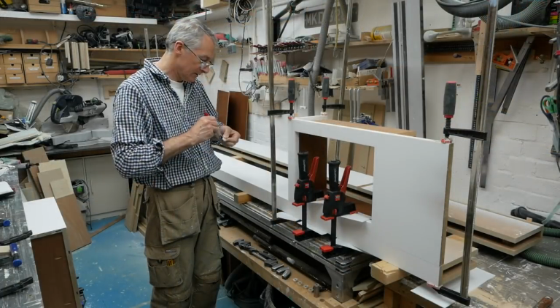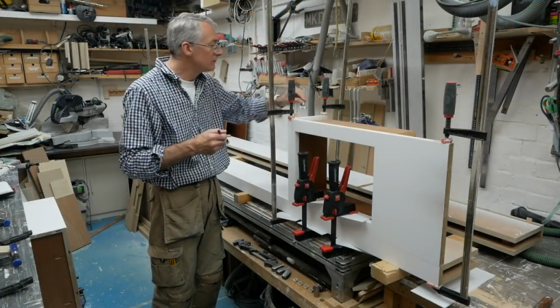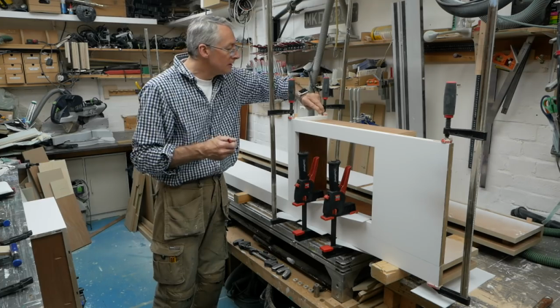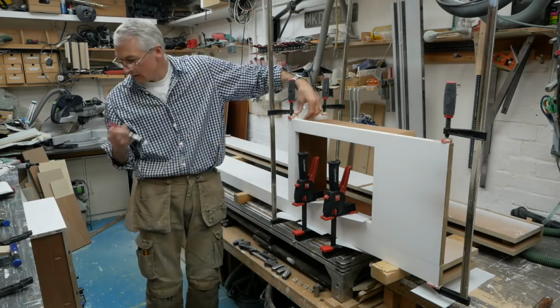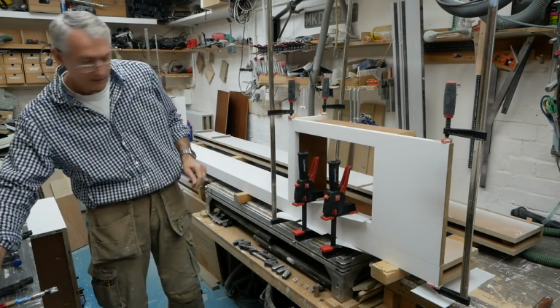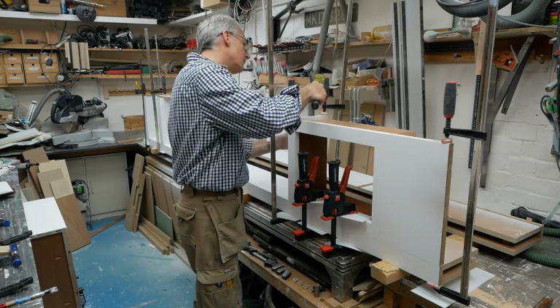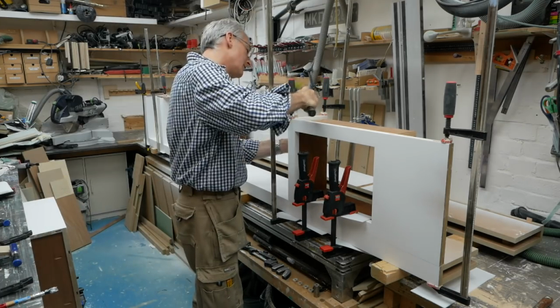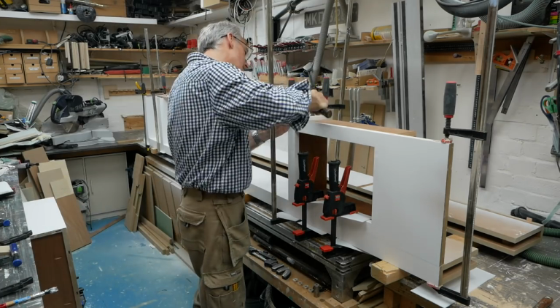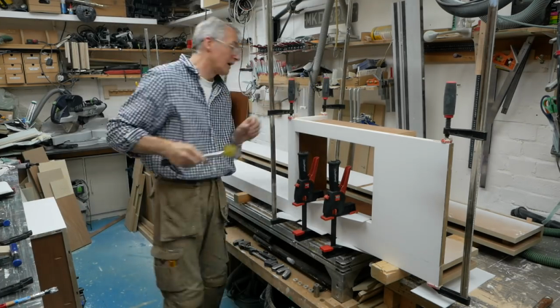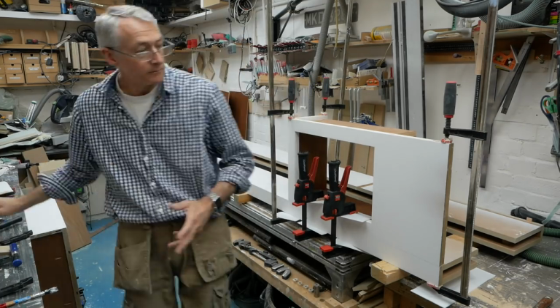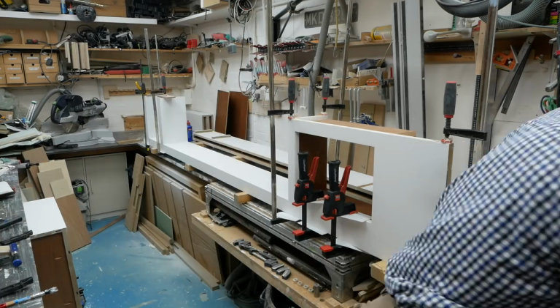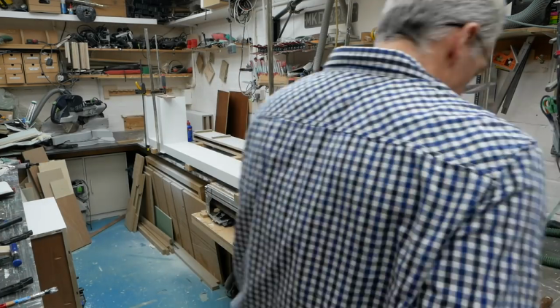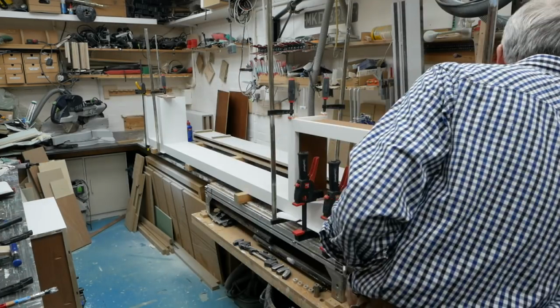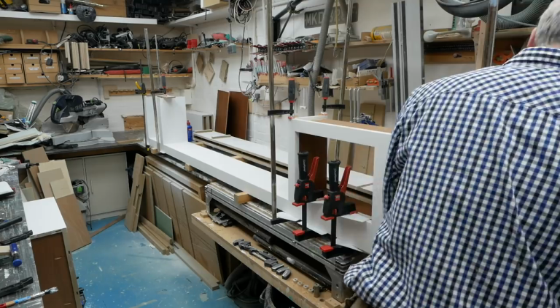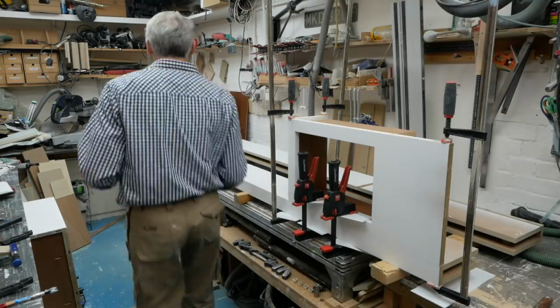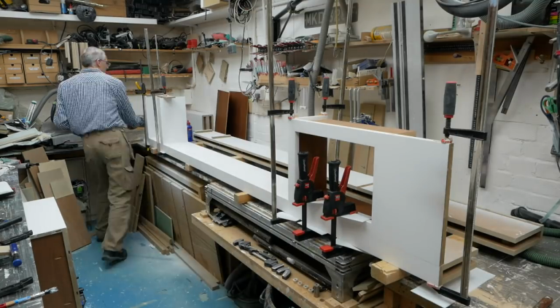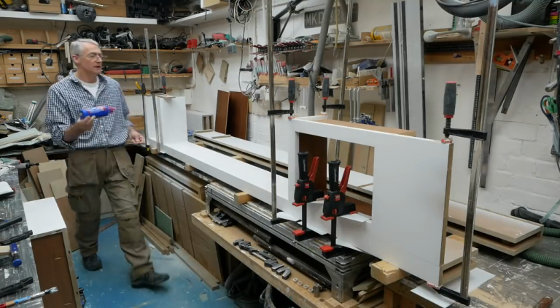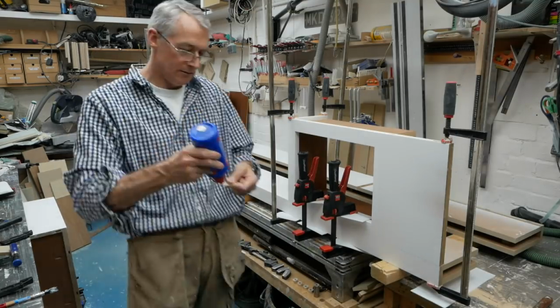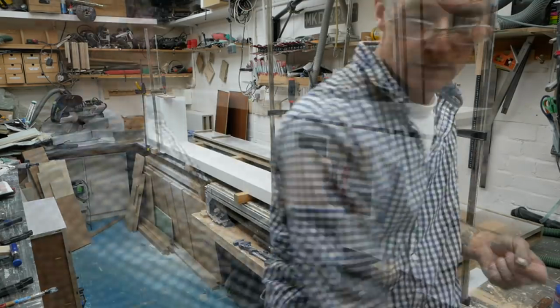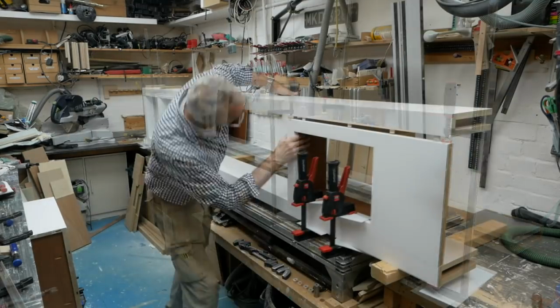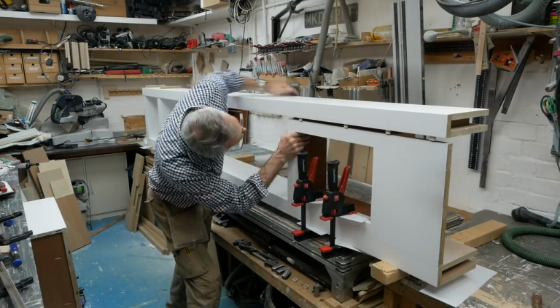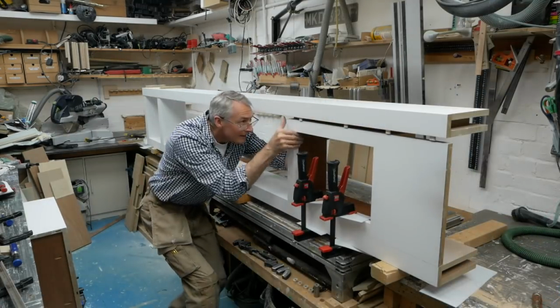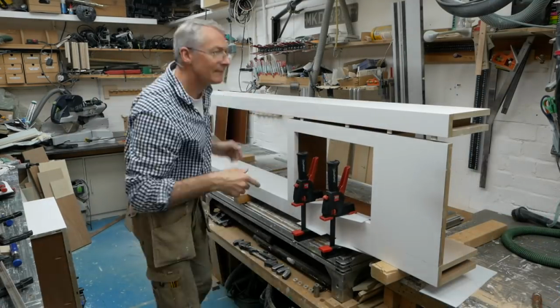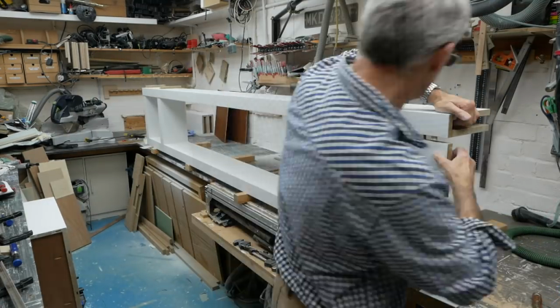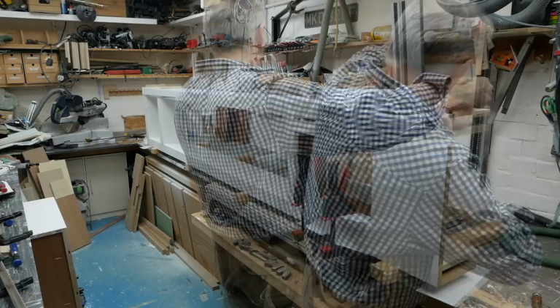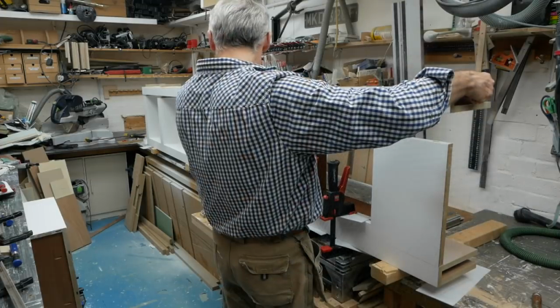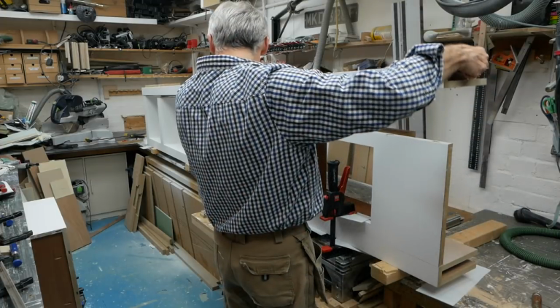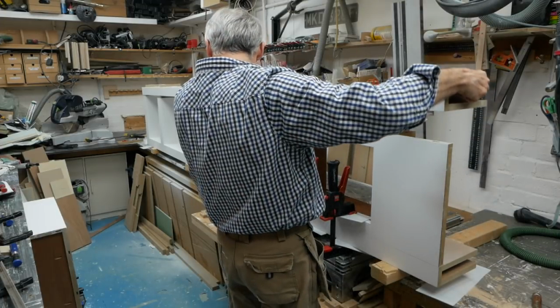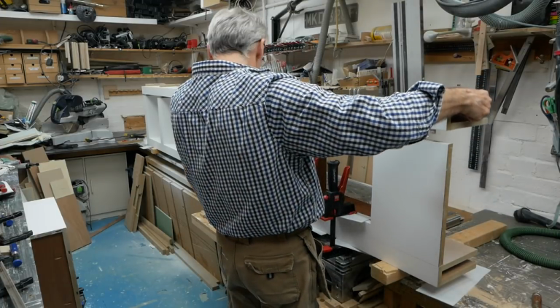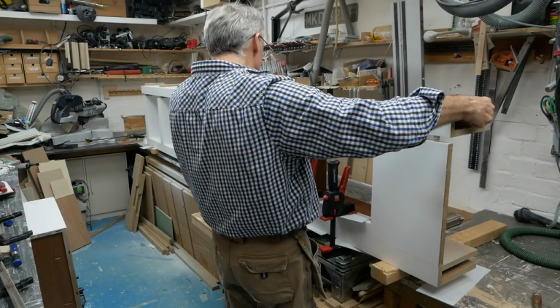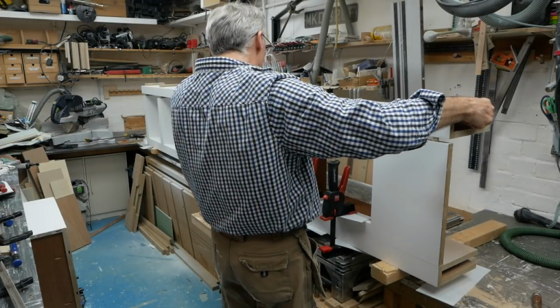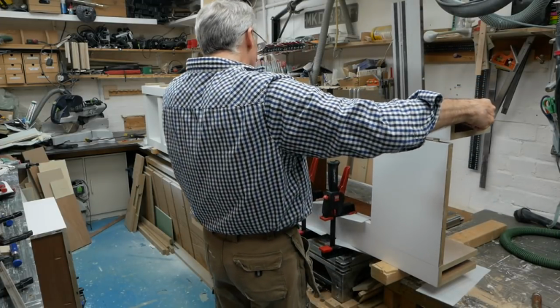After a suitable pause, I'm getting ready to attach the other upright — first tapping home the dominoes around the face frame, and then bringing in the upright and slotting it into place like a piece of flat pack. I've already done a dry fit, so what could go wrong?